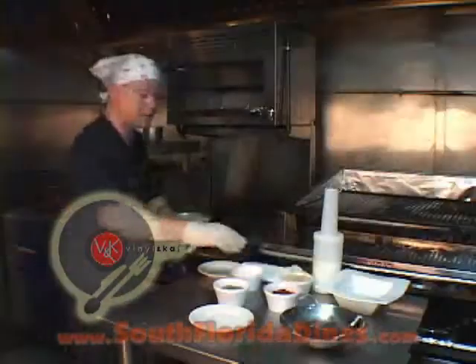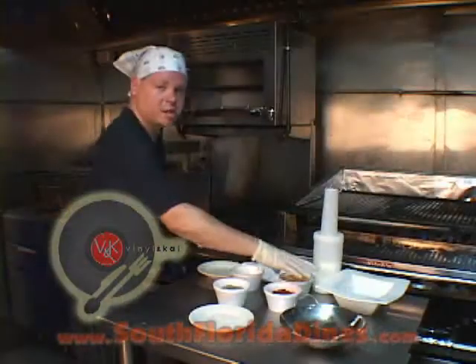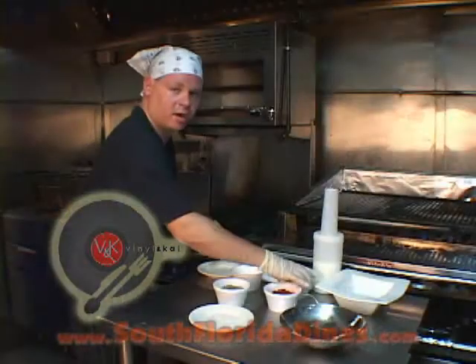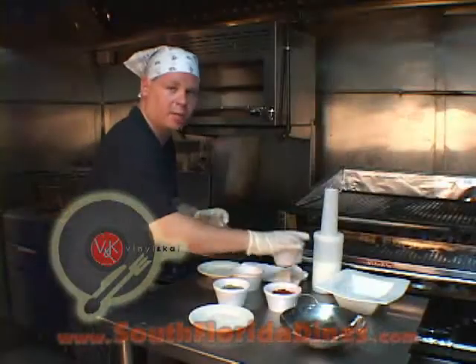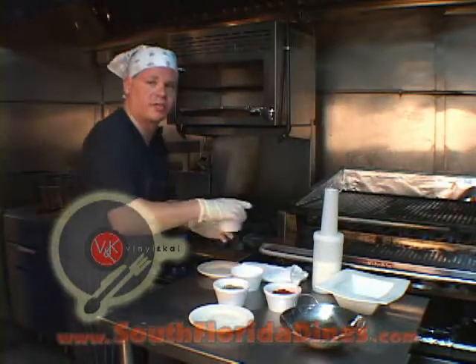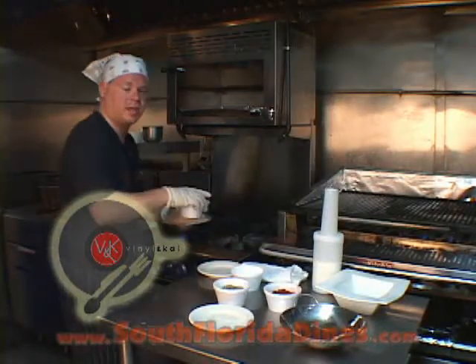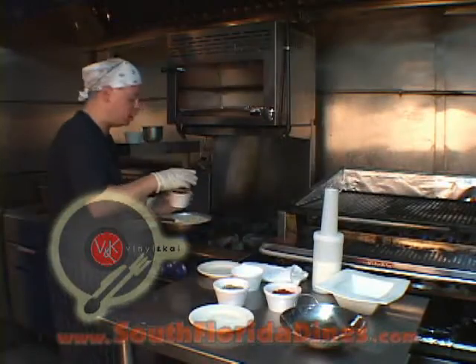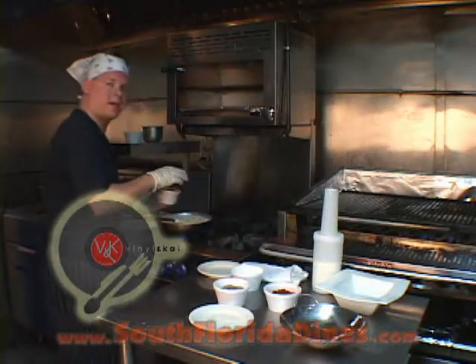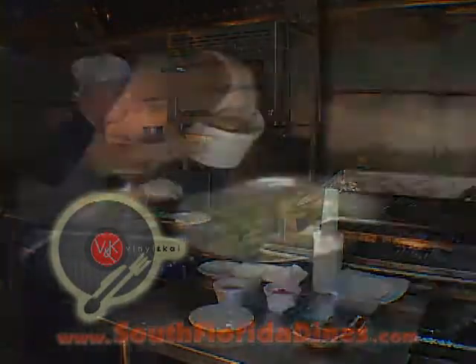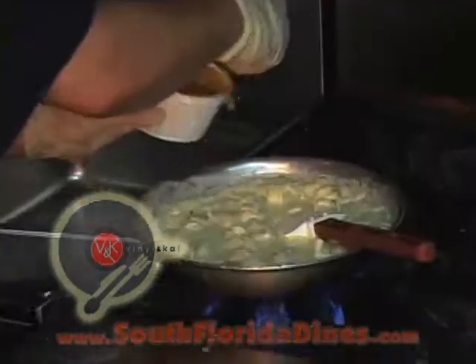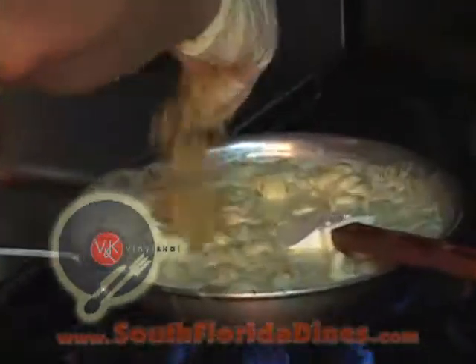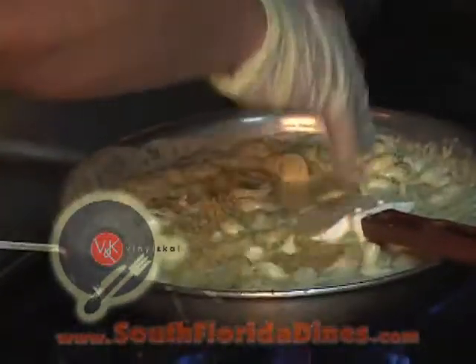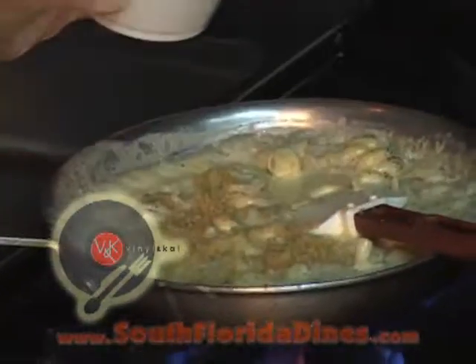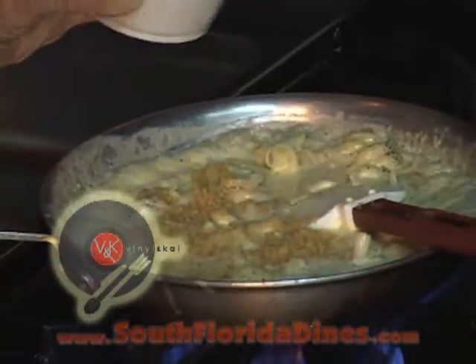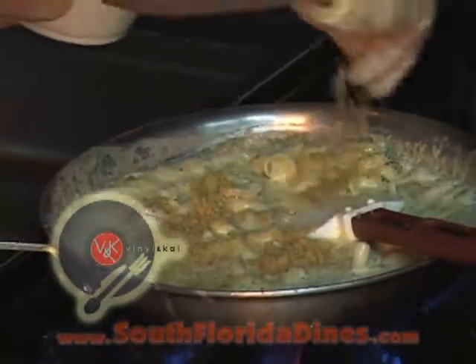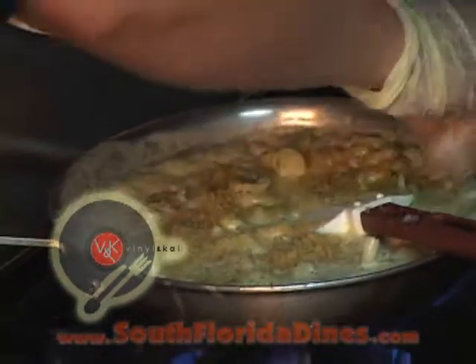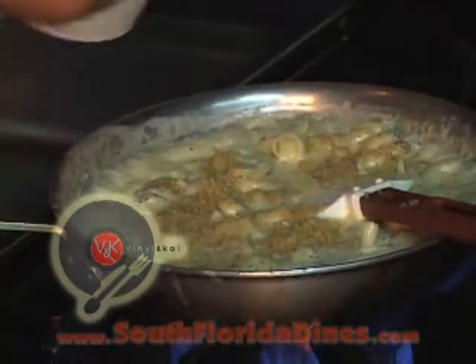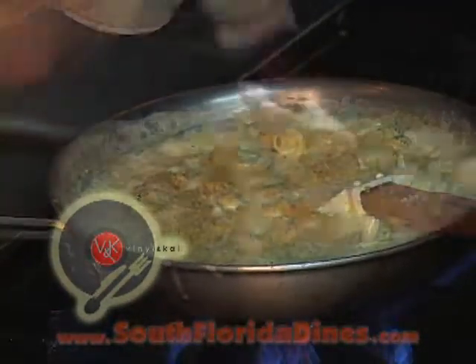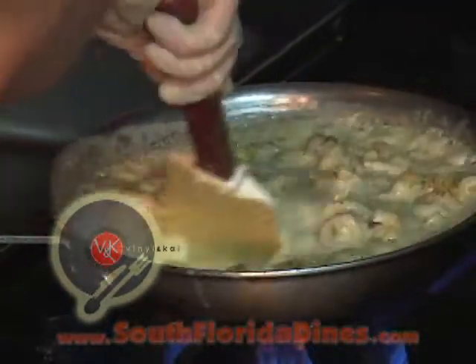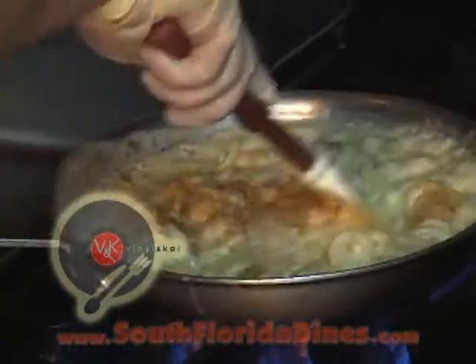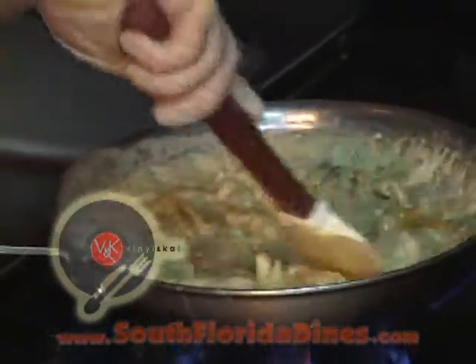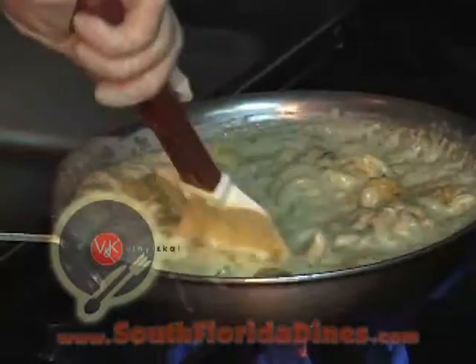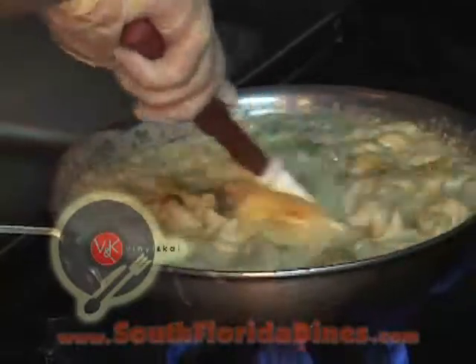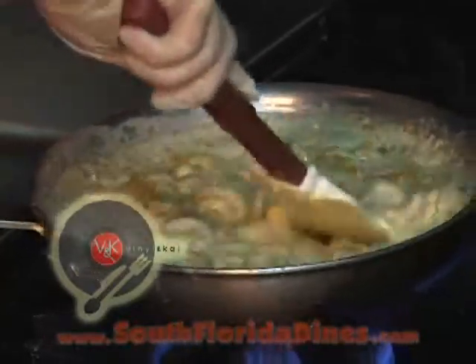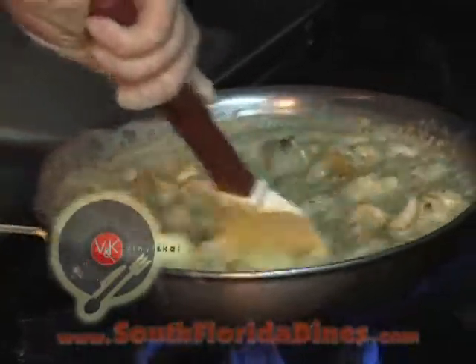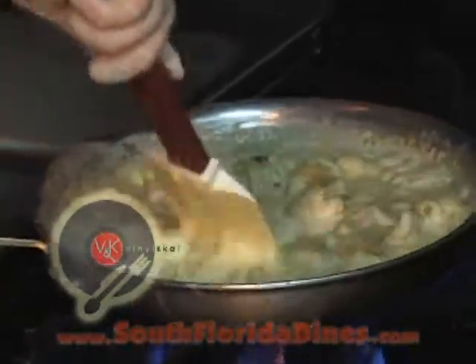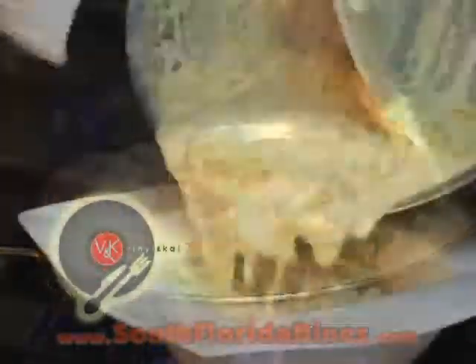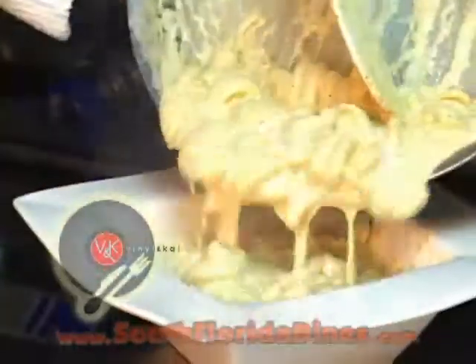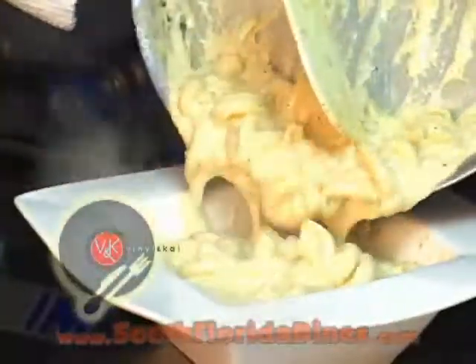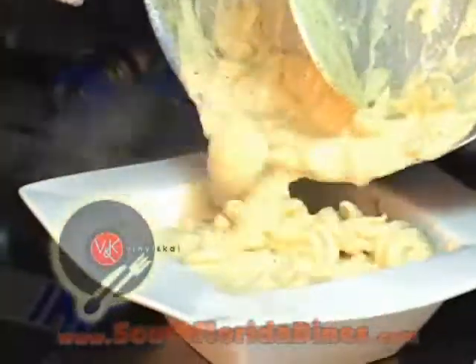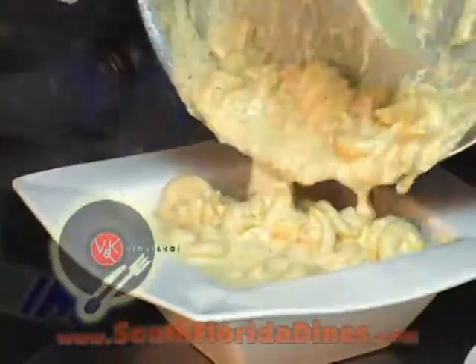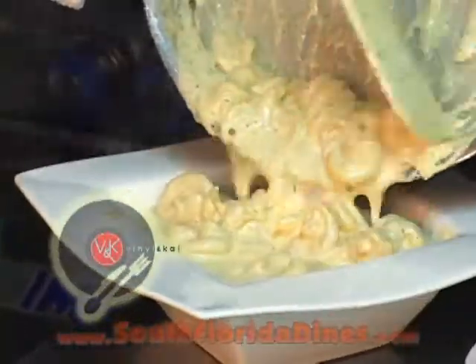Let's throw some of our homemade garlic breadcrumbs in there to thicken it up a bit and throw some more flavor in there. Another minute or so and we'll be ready to serve this. Look at that — cheesy goodness.